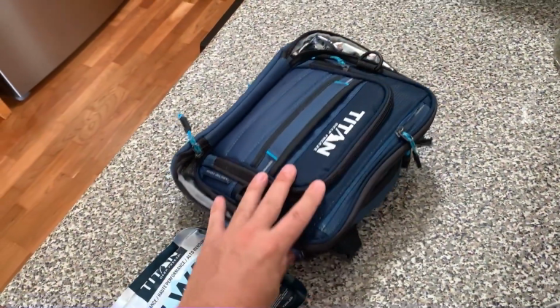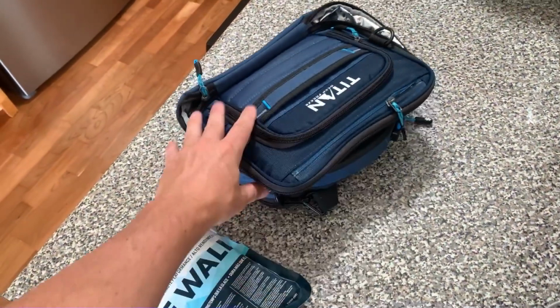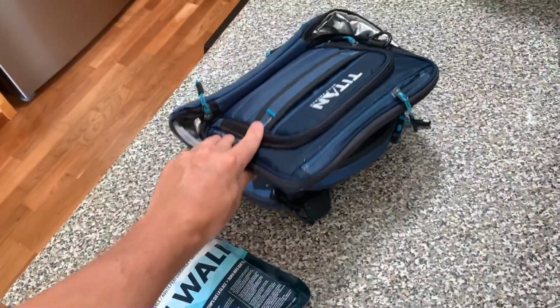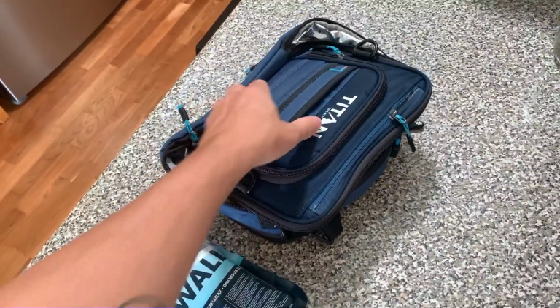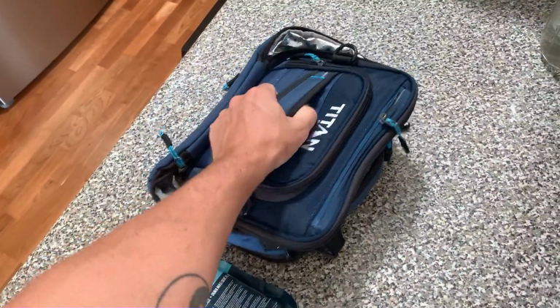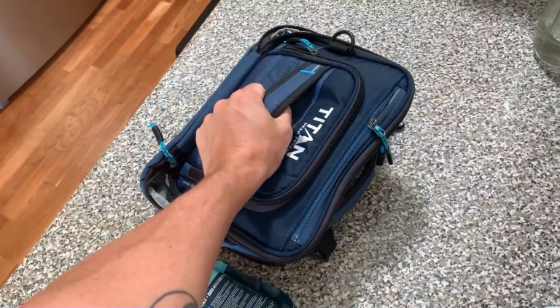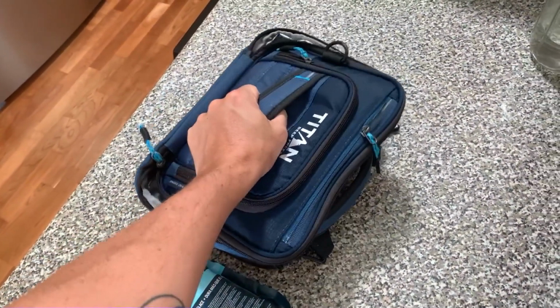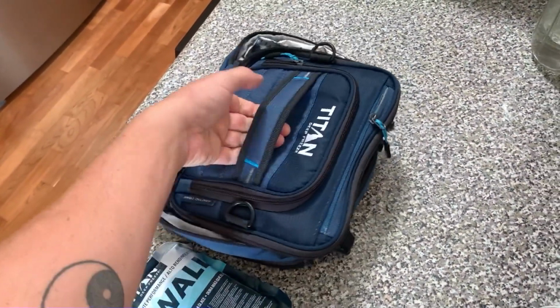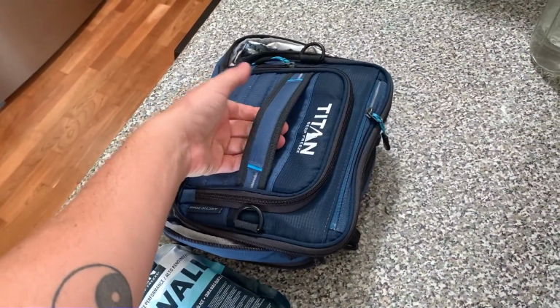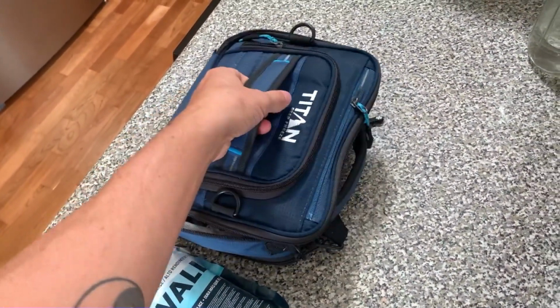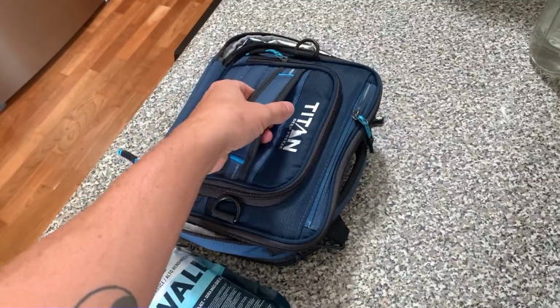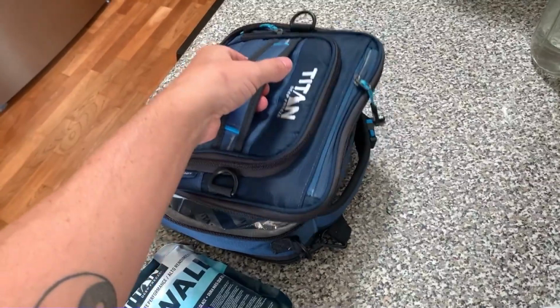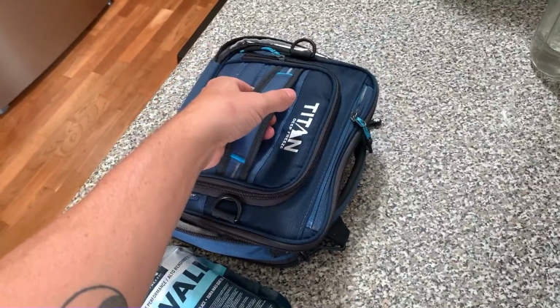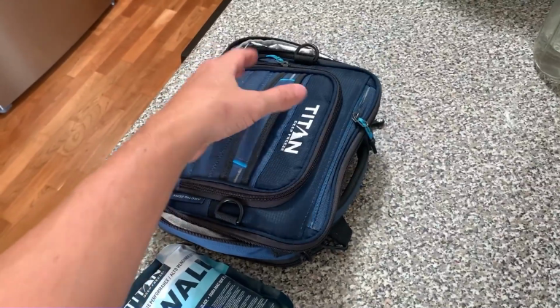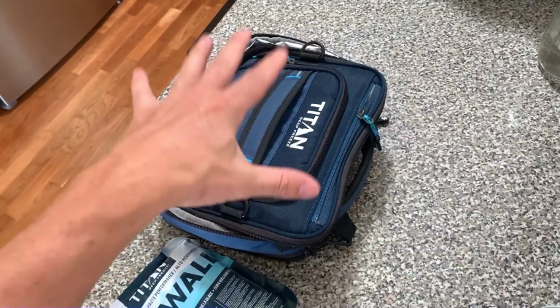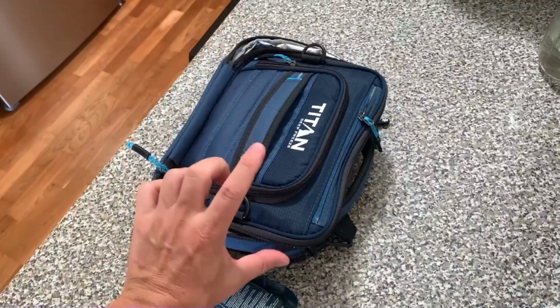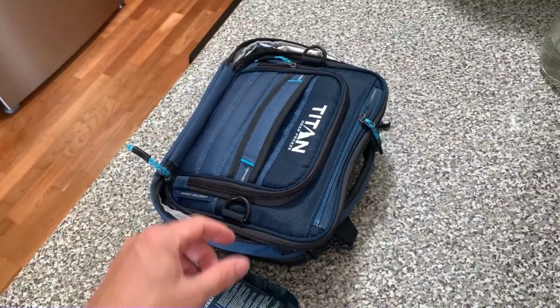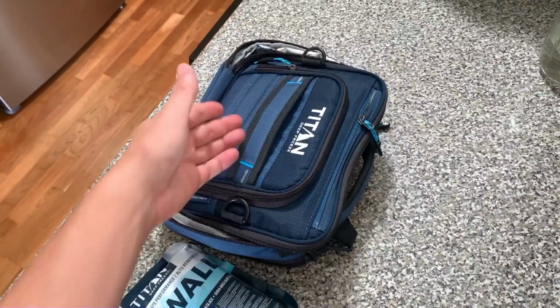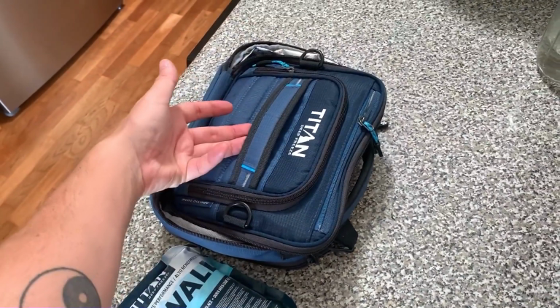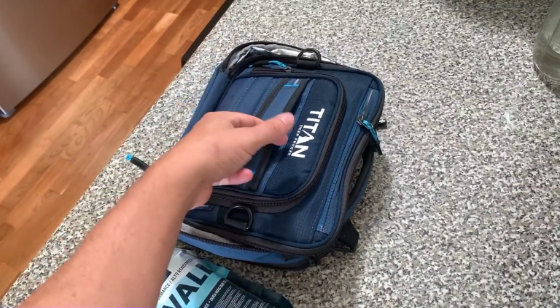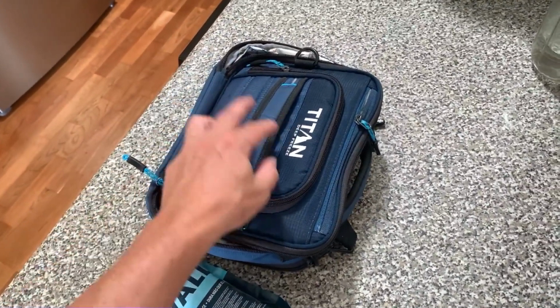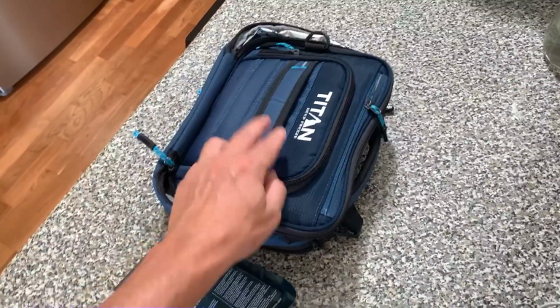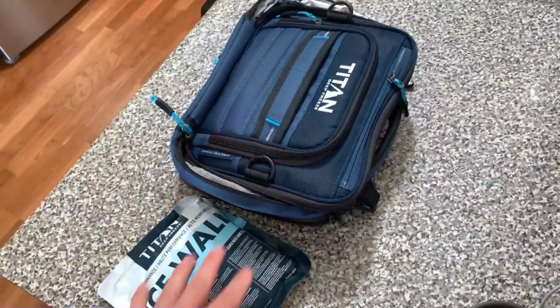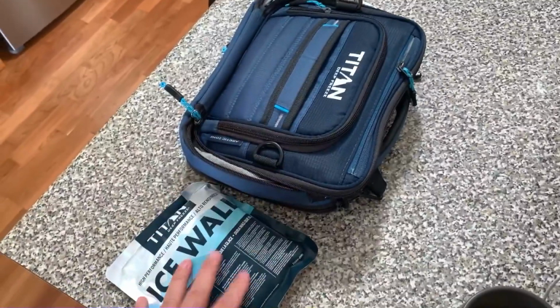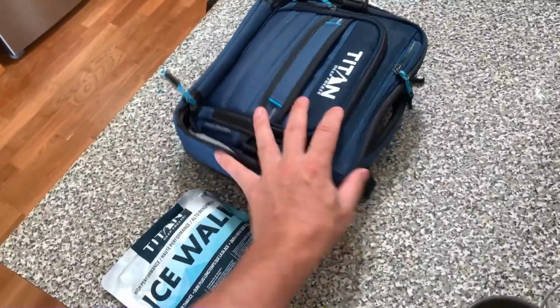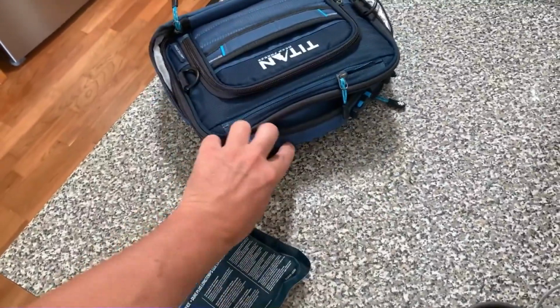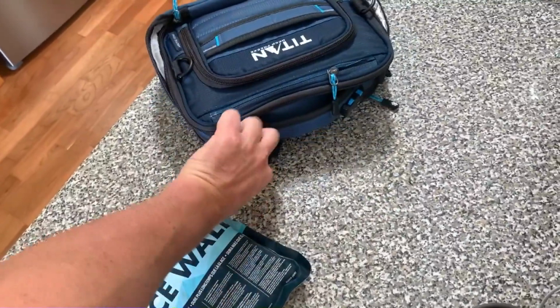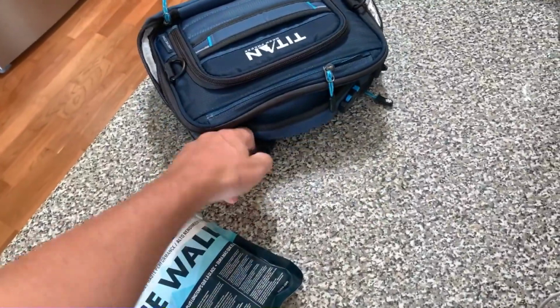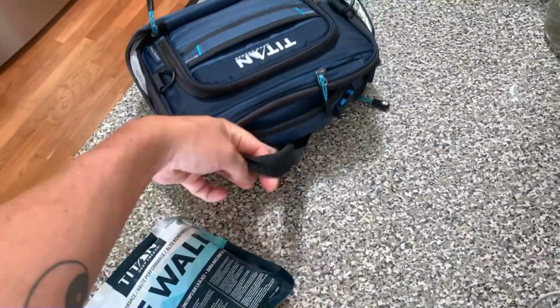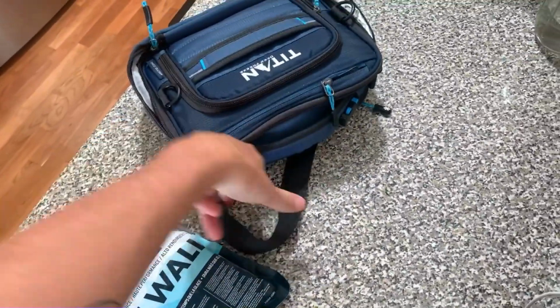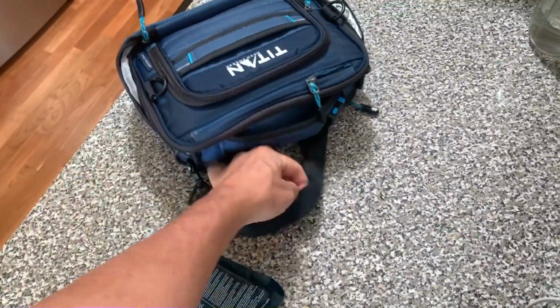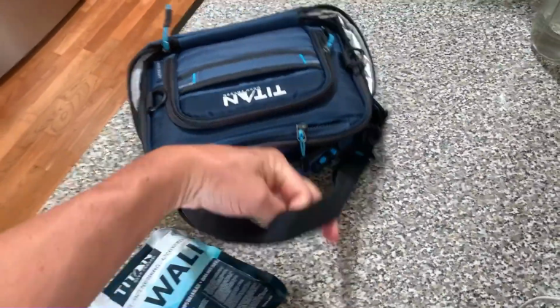I also like the carrying case — it has a strap right here, so this is great if you're just walking along and you've got a lot going on in there that you want to keep upright. It's also great if you want to connect it to a backpack, and it's also got a big strap that you can walk with as well.